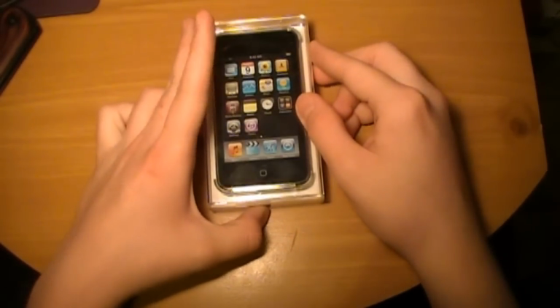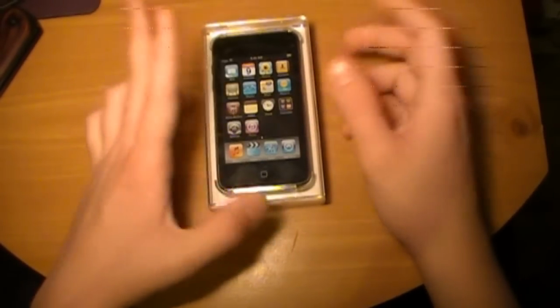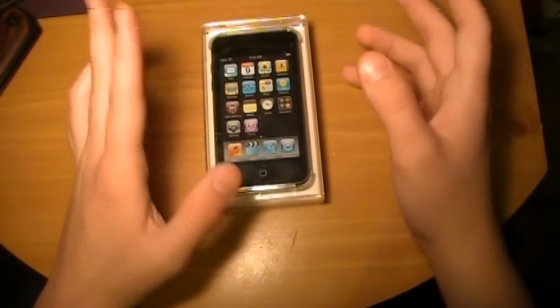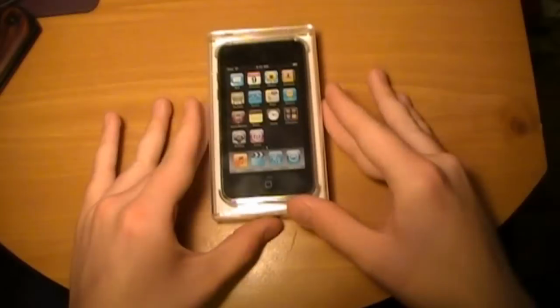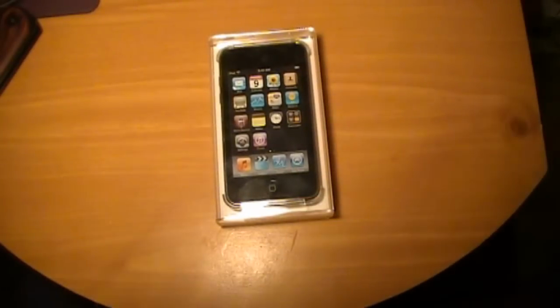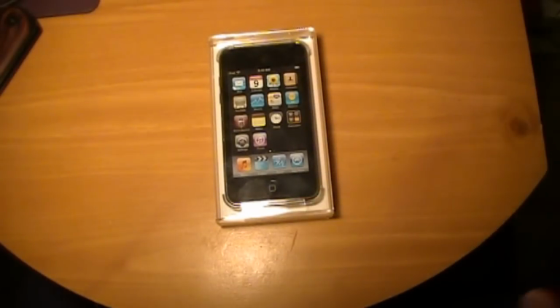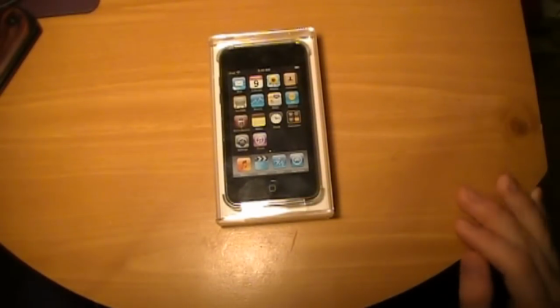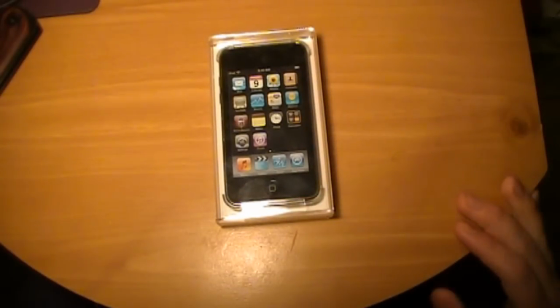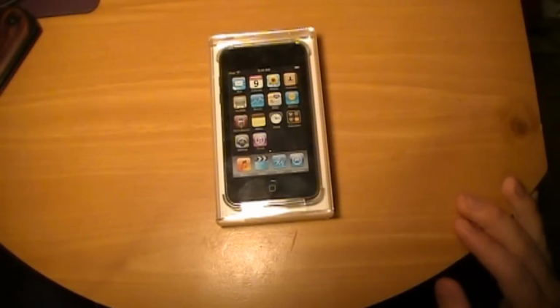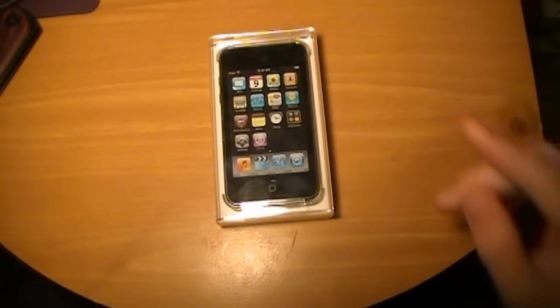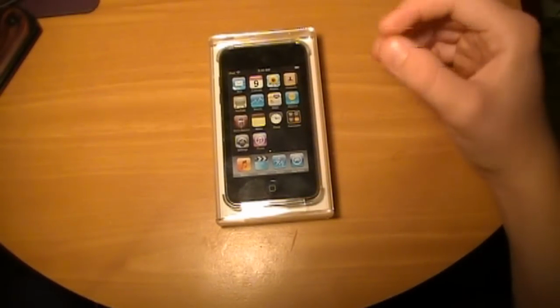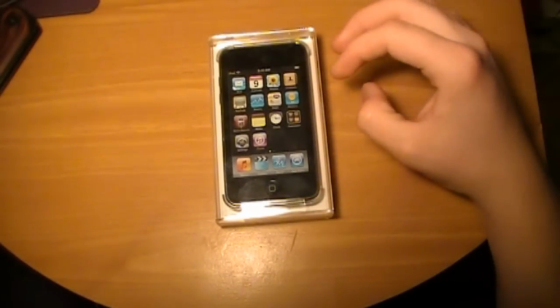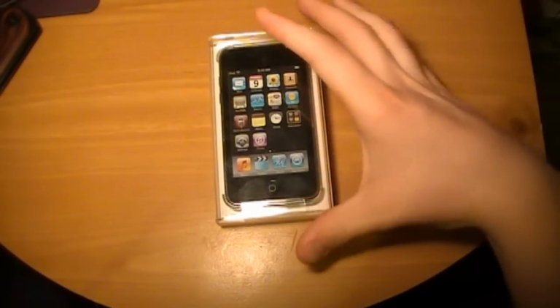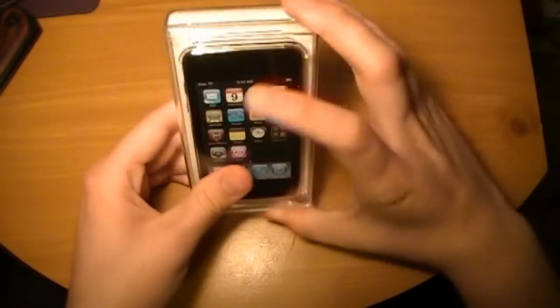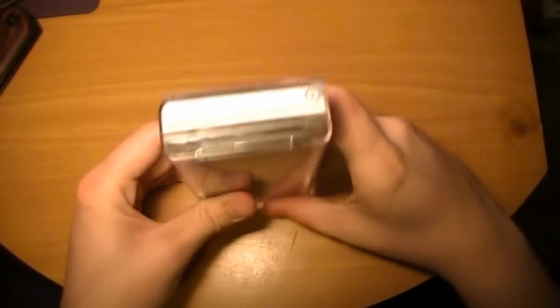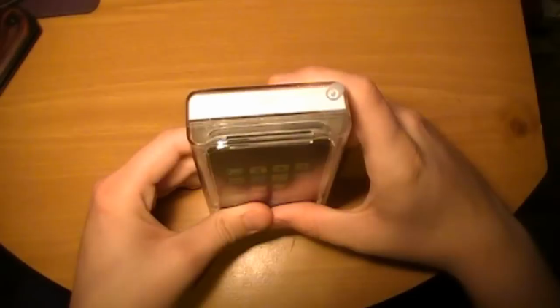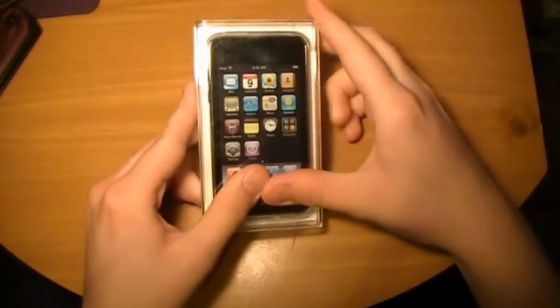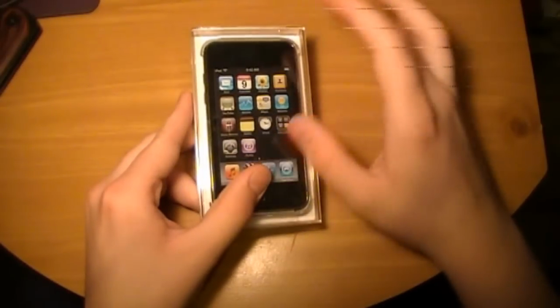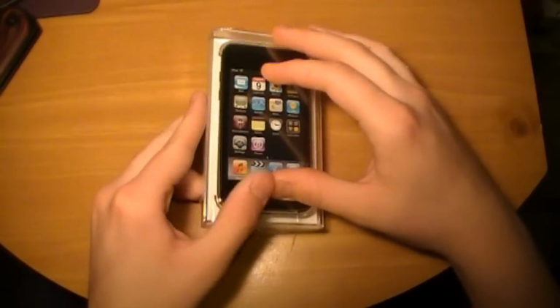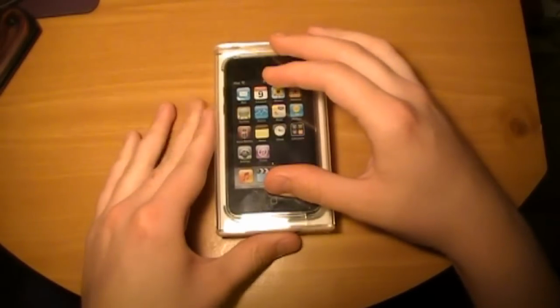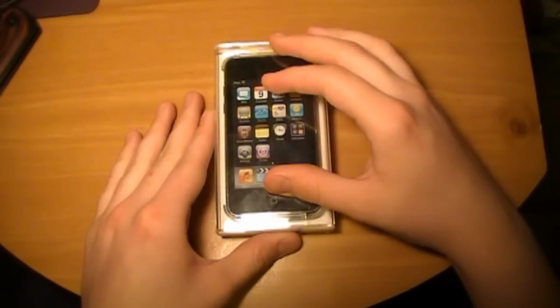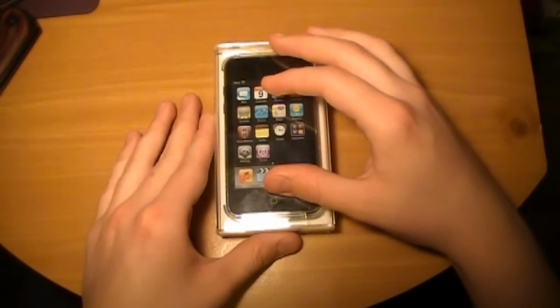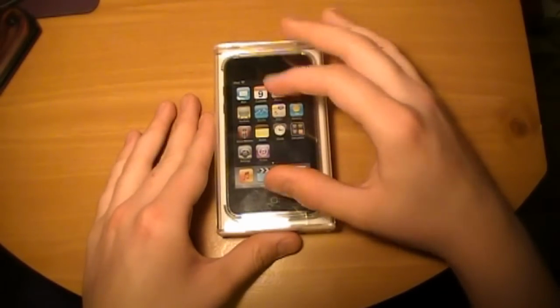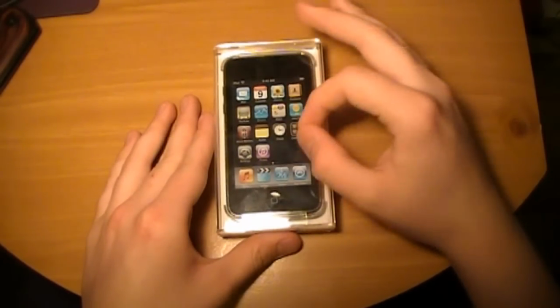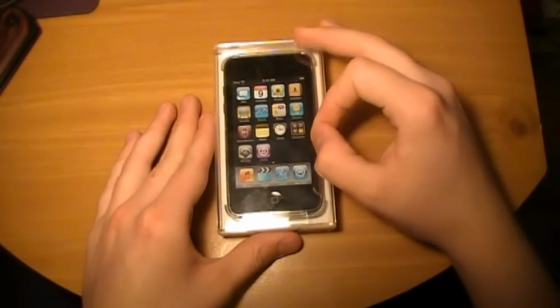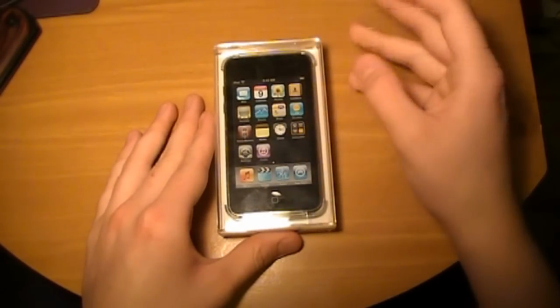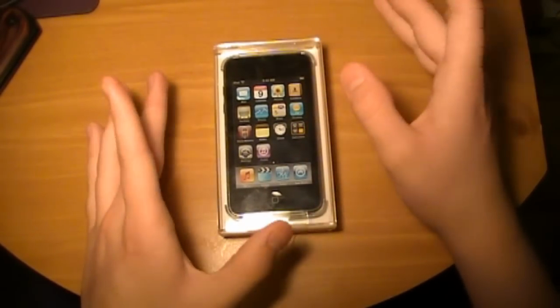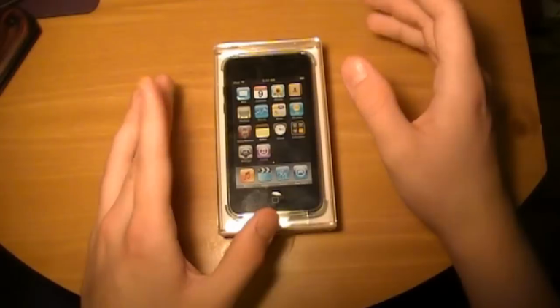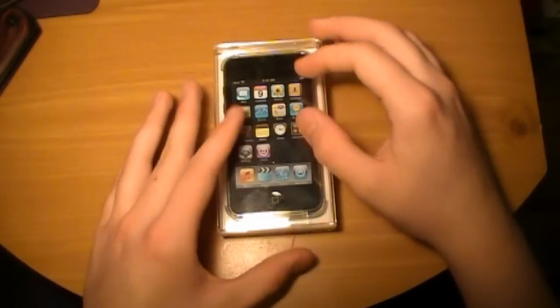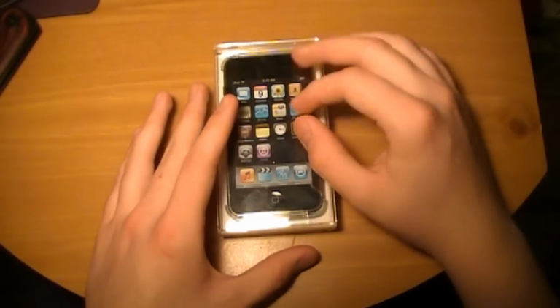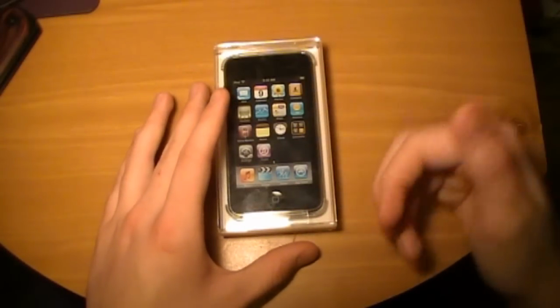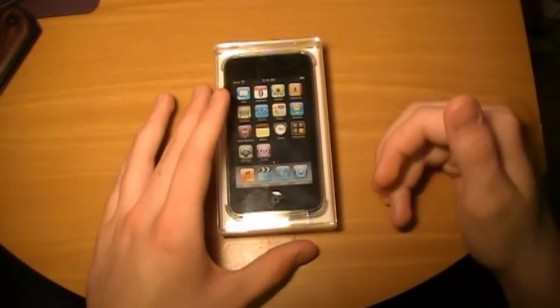So I'm going to do an unboxing, and I realize this is a little outdated if you're watching this now, but the reason I'm doing this is because I just got this one brand new, because I sold my other one. The fourth gen is coming out in about 5-6 months.